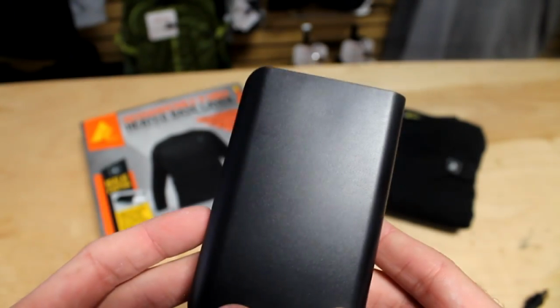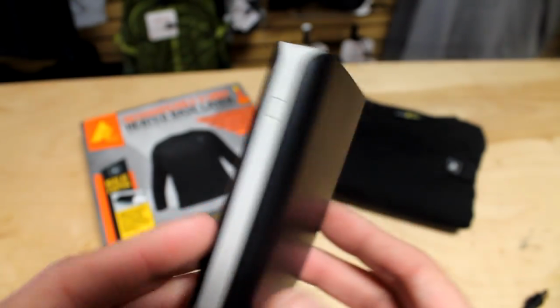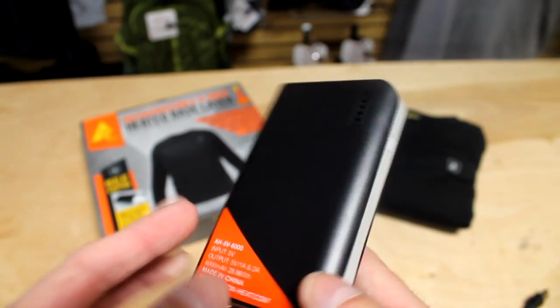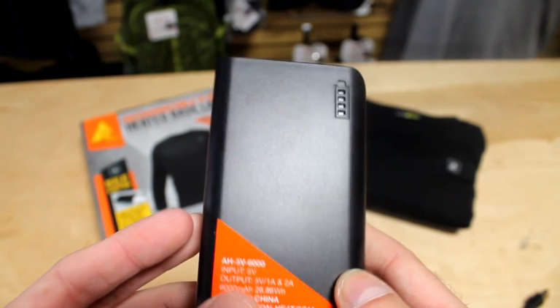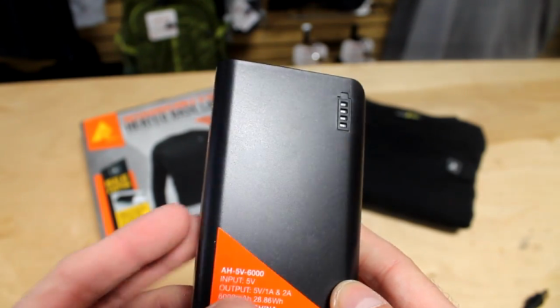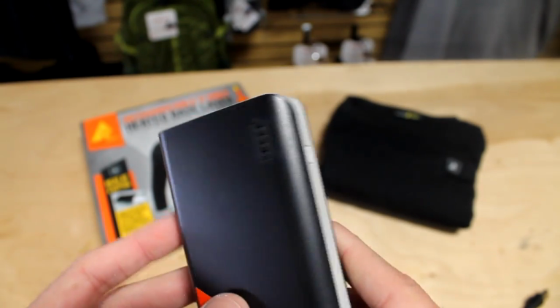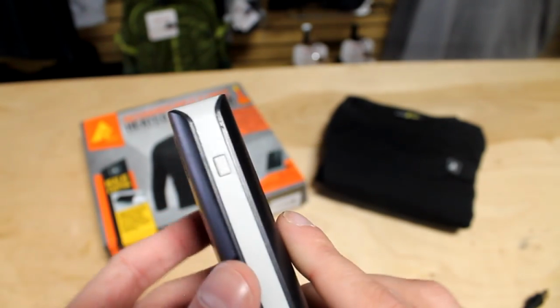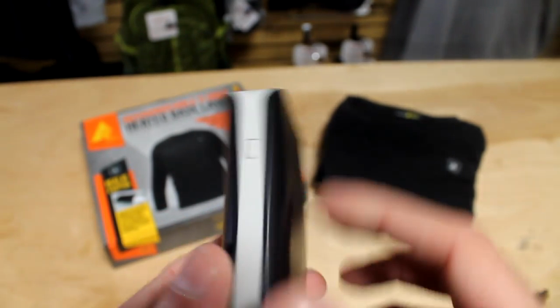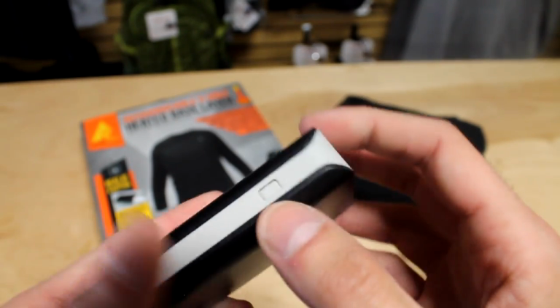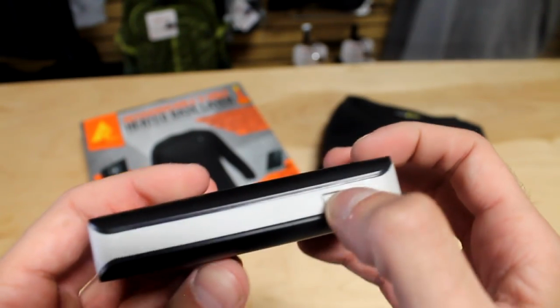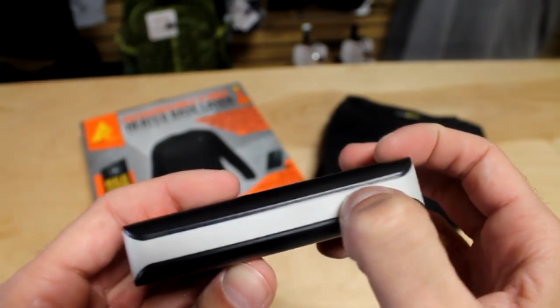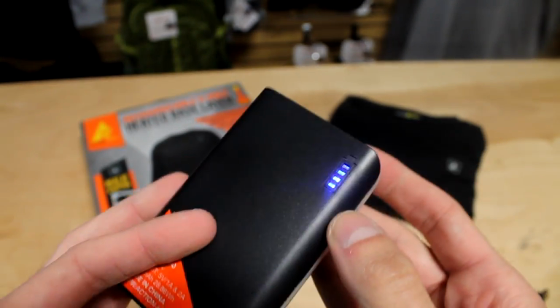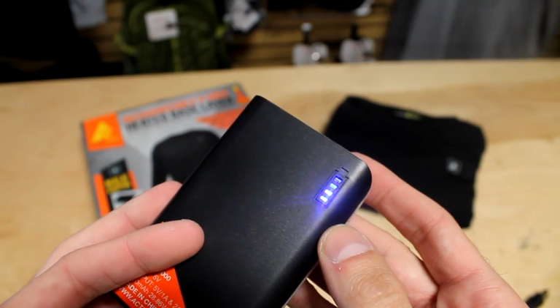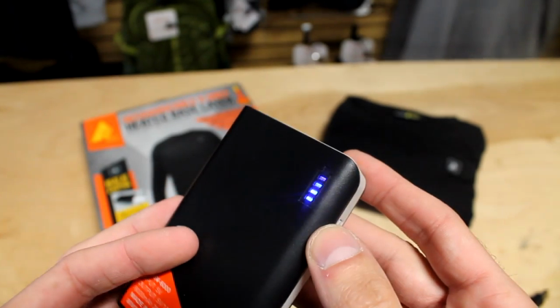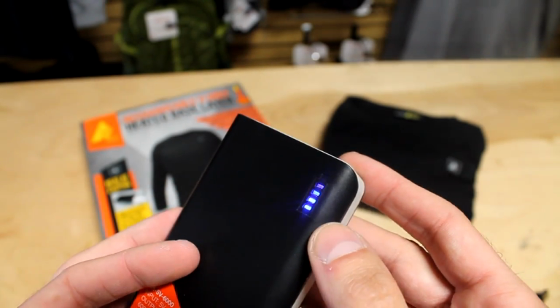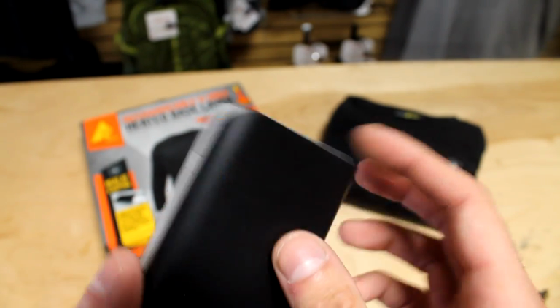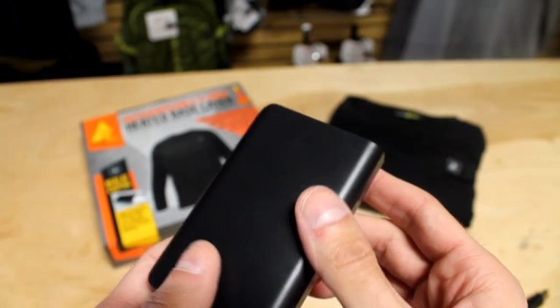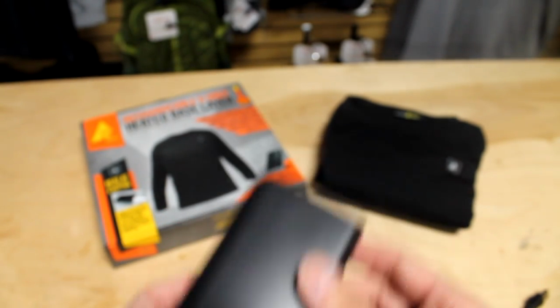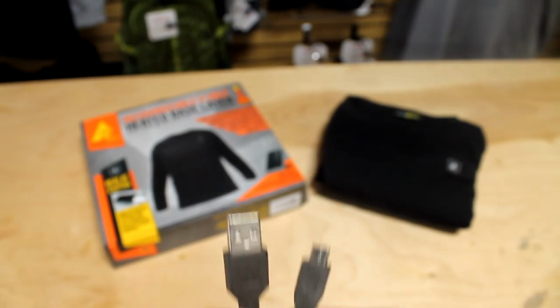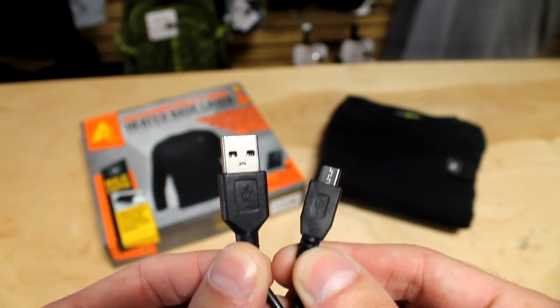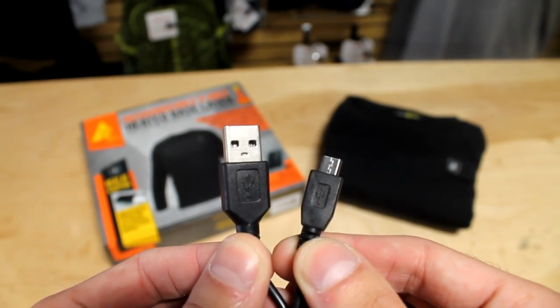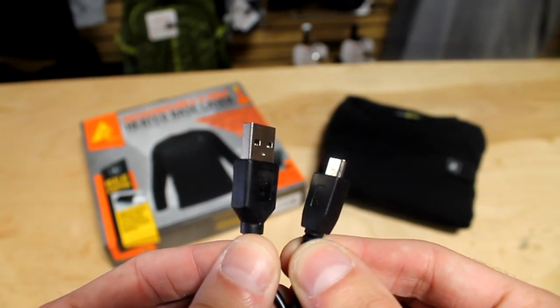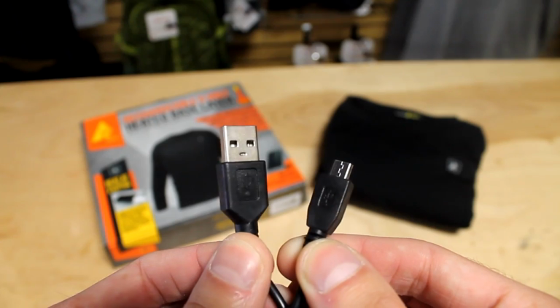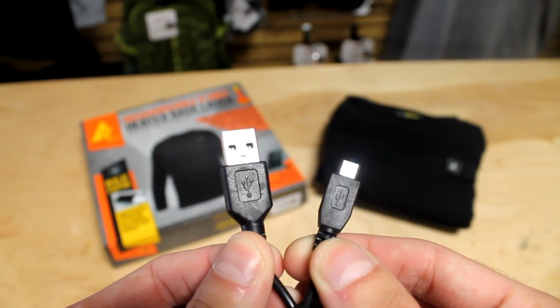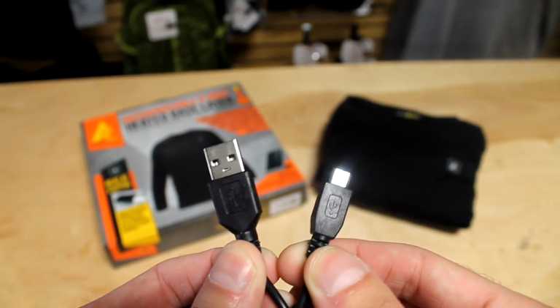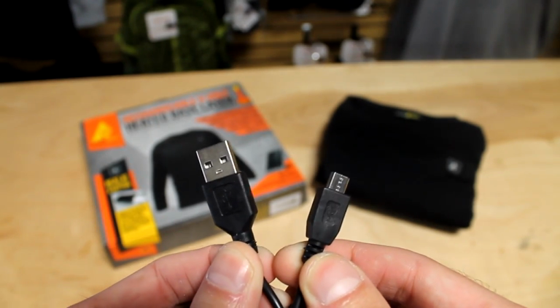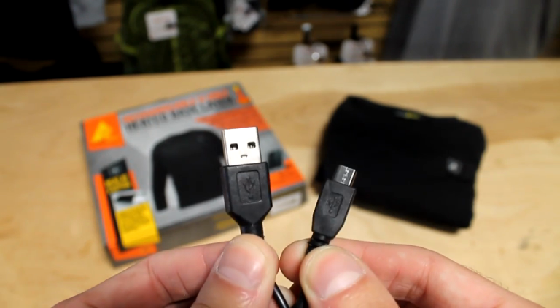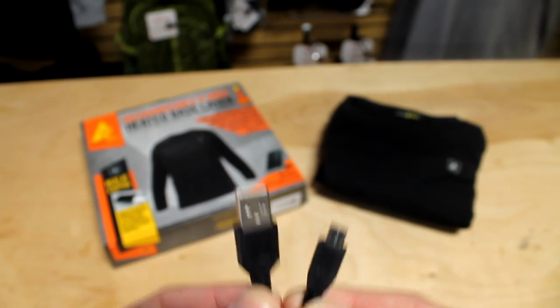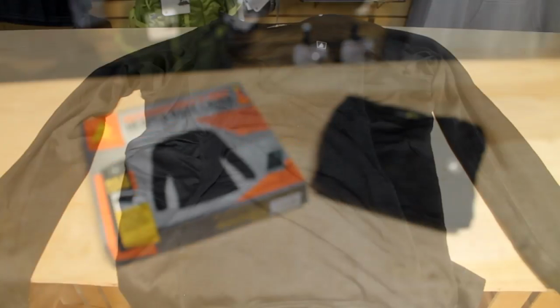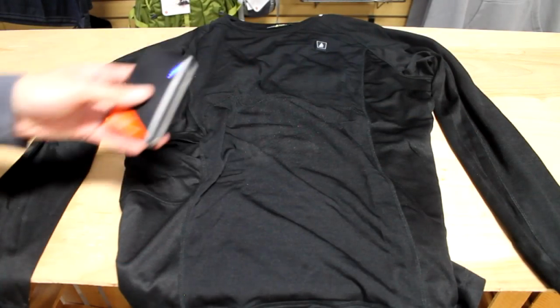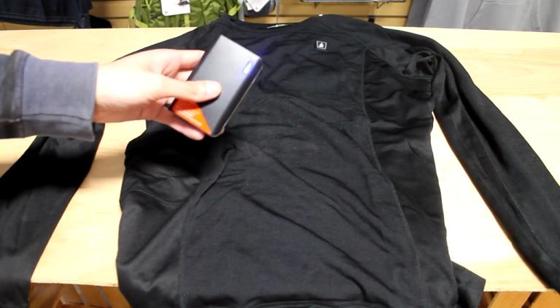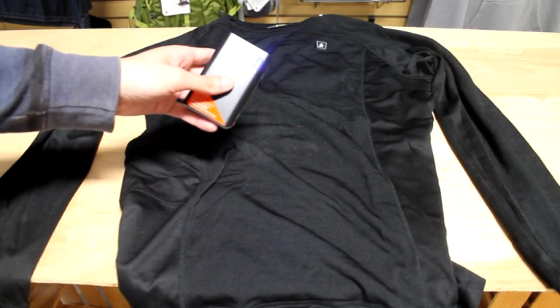The Action Heat base layers come with this super powerful Action Heat 5-volt power bank. The power bank powers your garment and can also charge your phone, tablet, or any USB charged device. It's also packaged with a micro USB cable for added charging convenience.